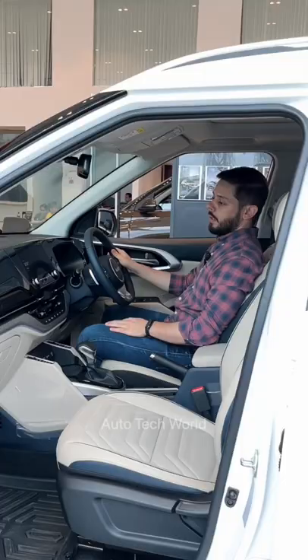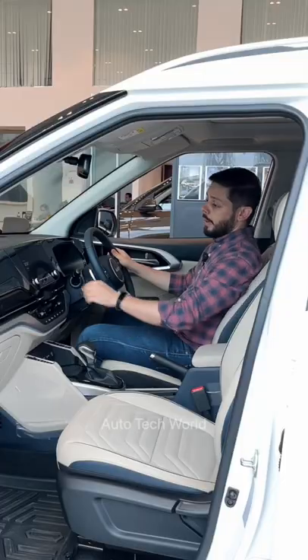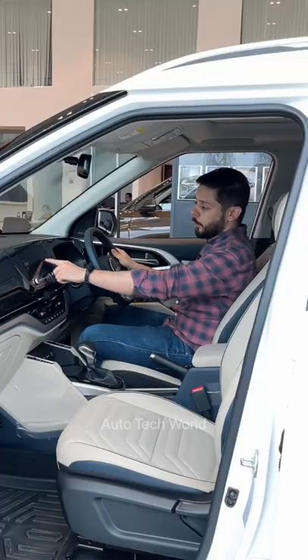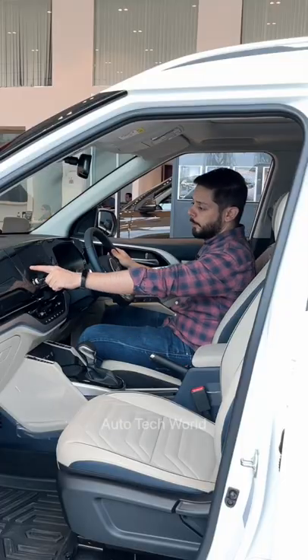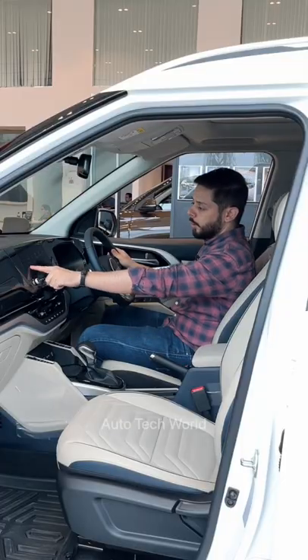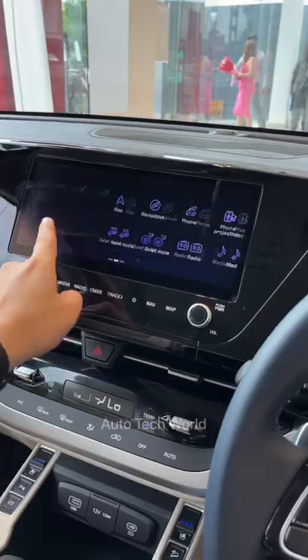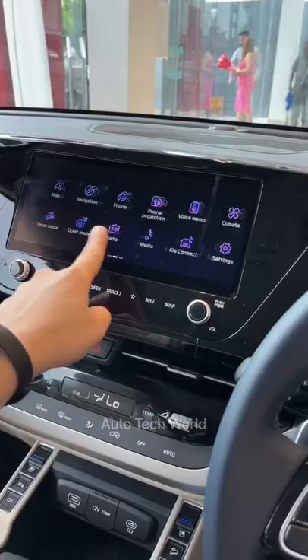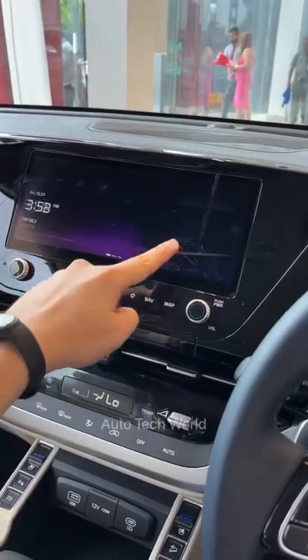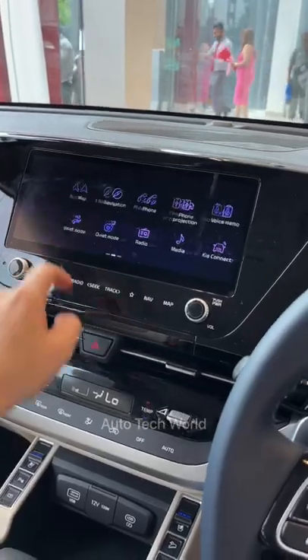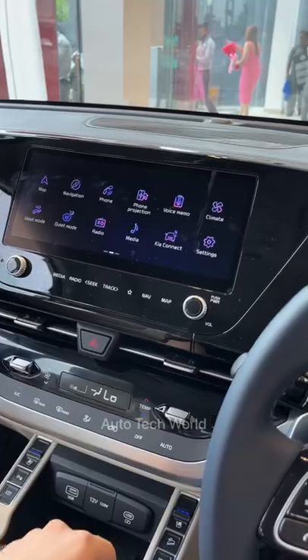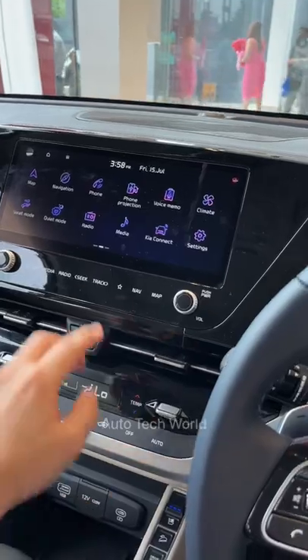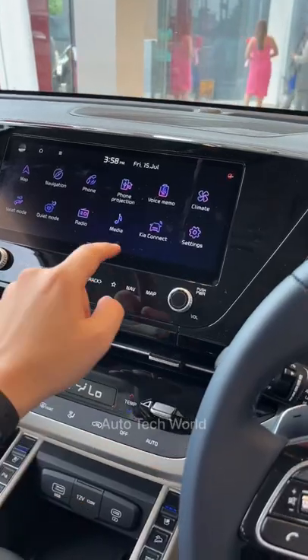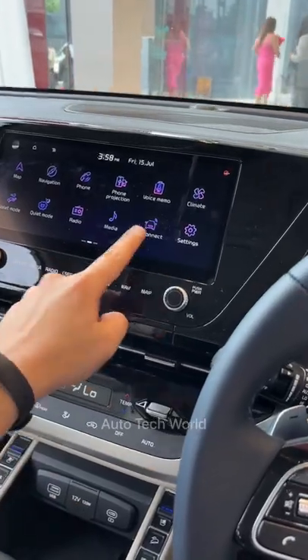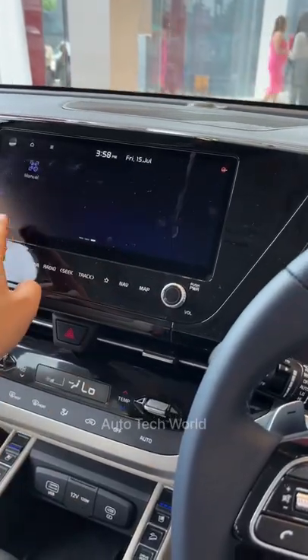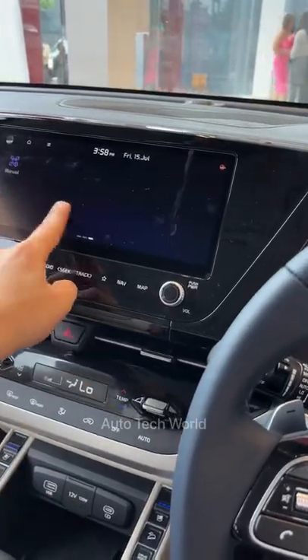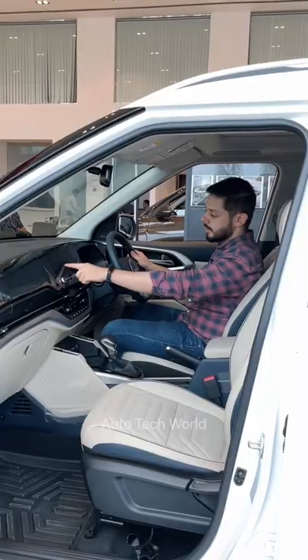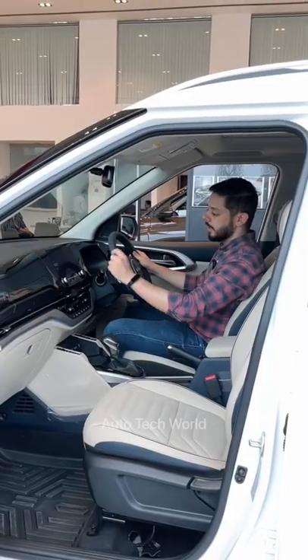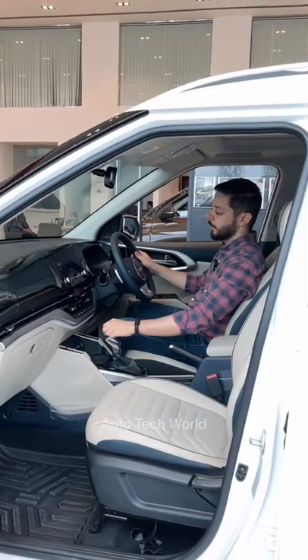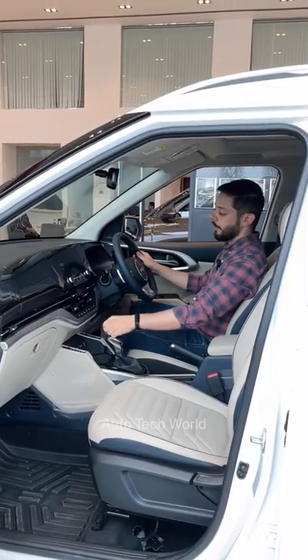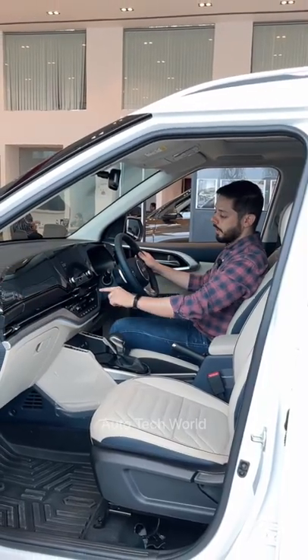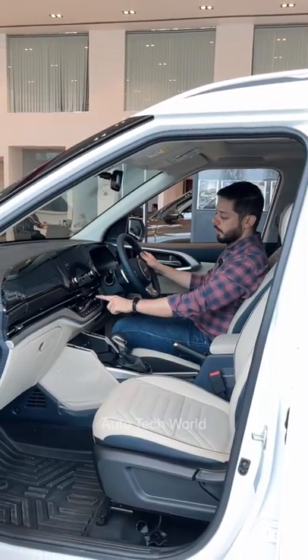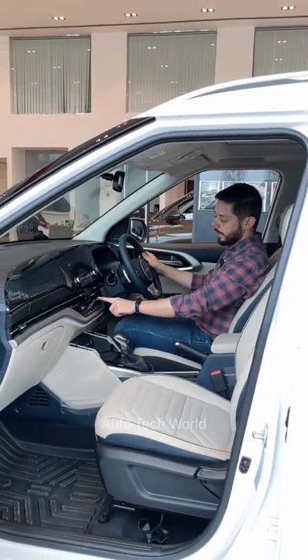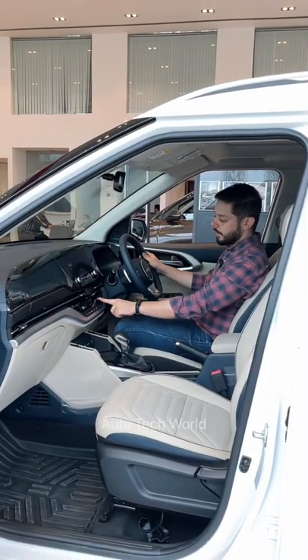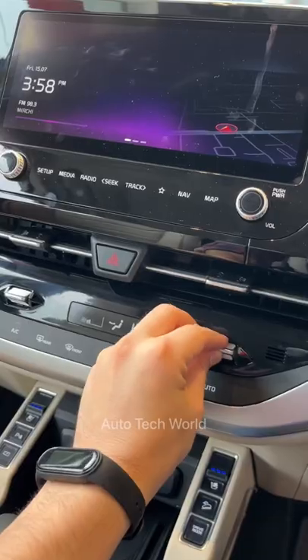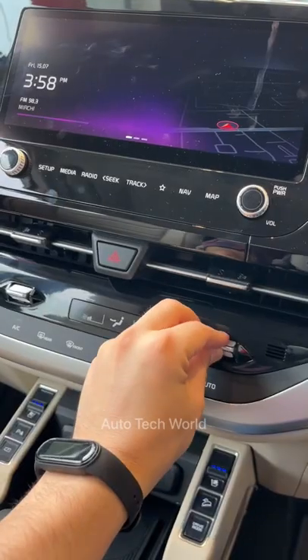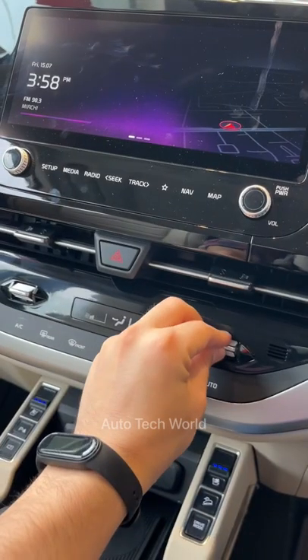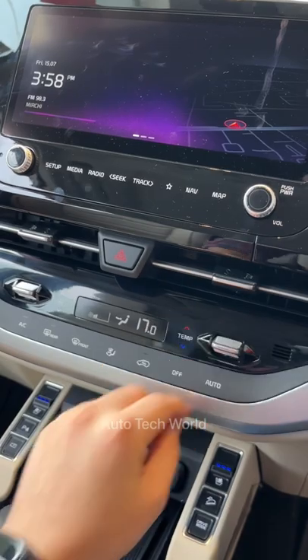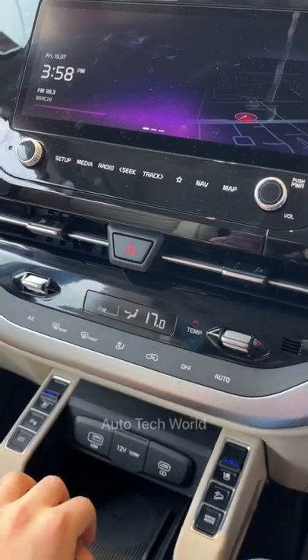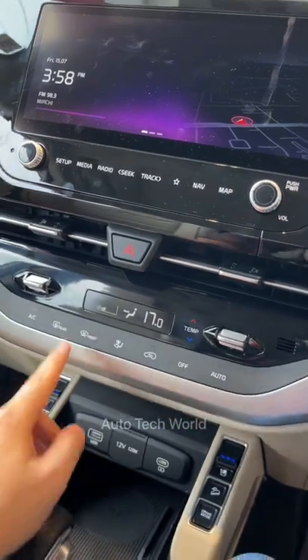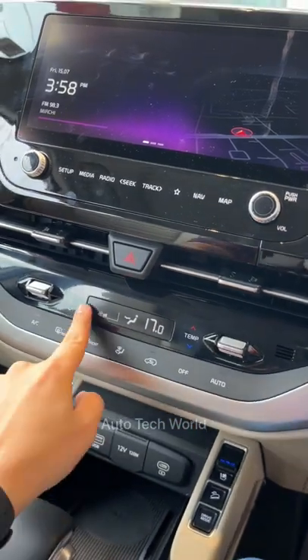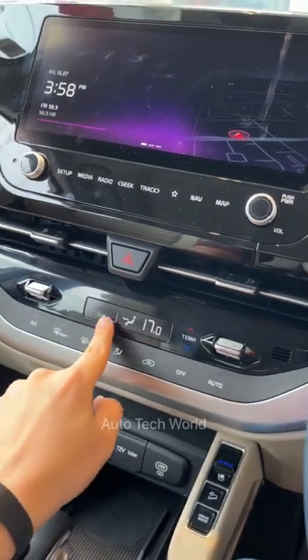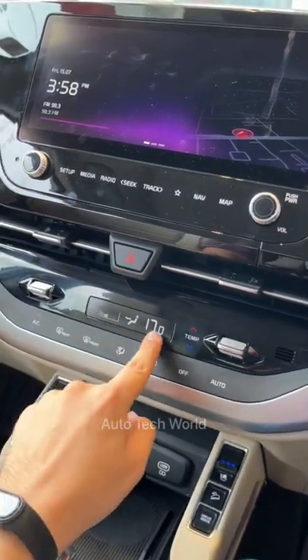Here you have a 10.25 inches touchscreen display, which is quite a good touch. Automatic climate control with an extra display is provided below.